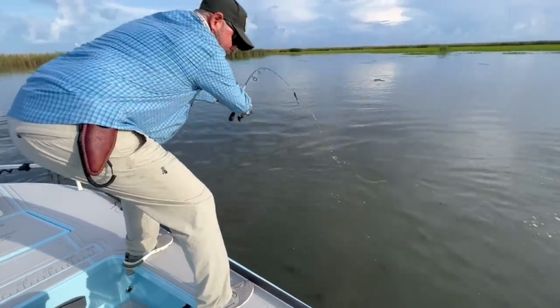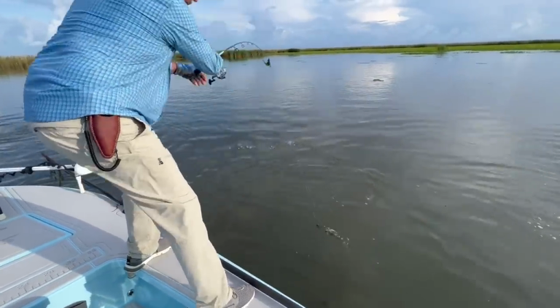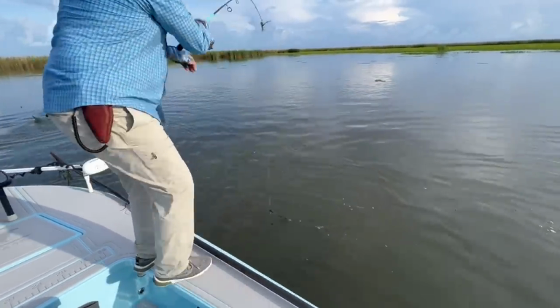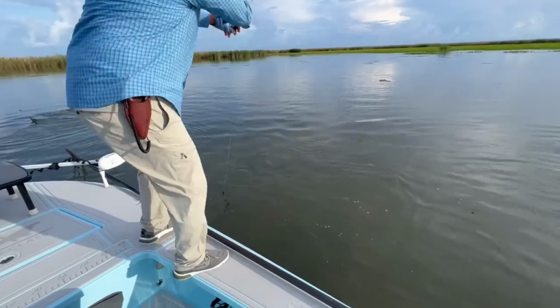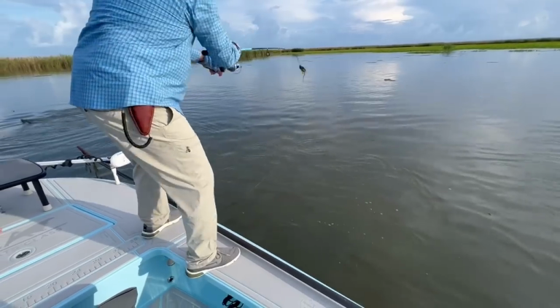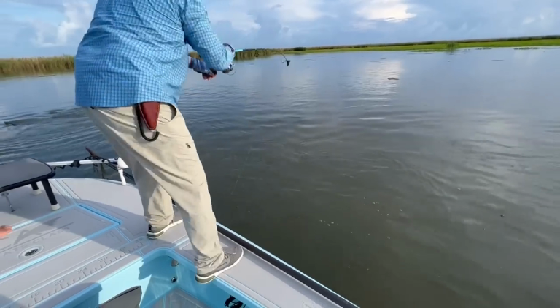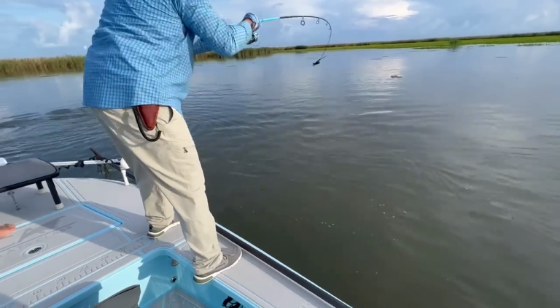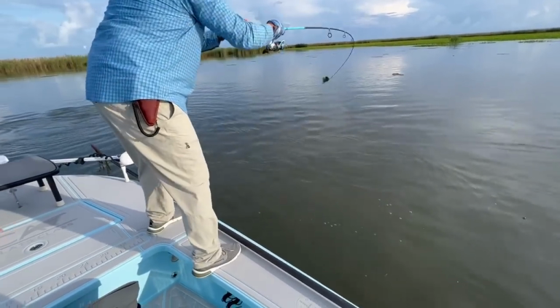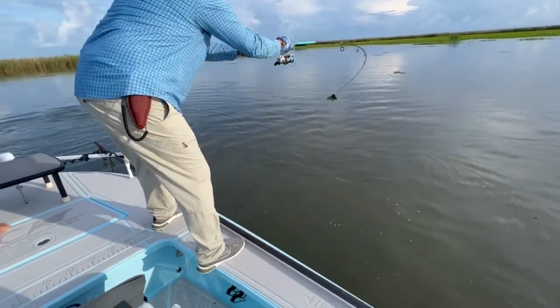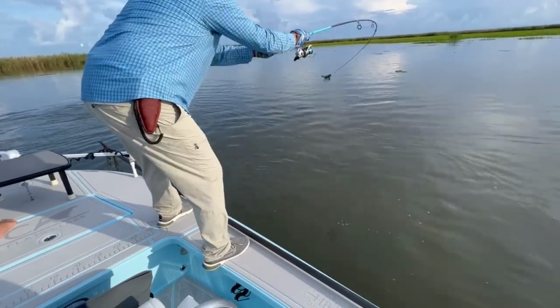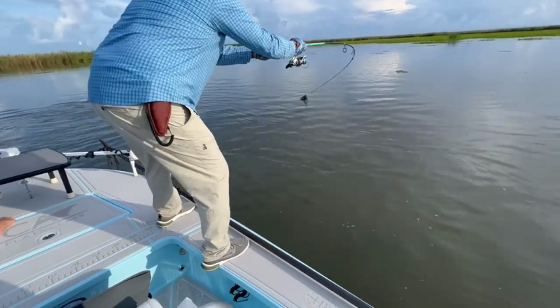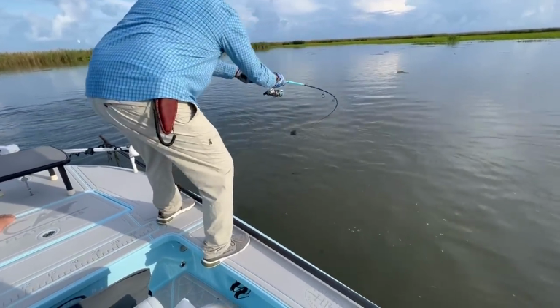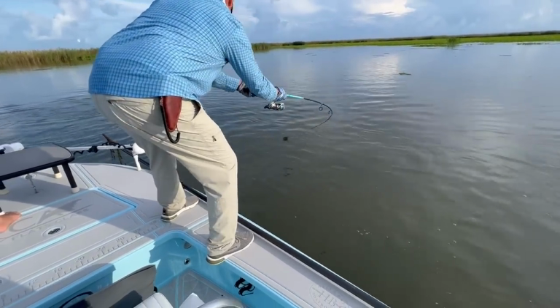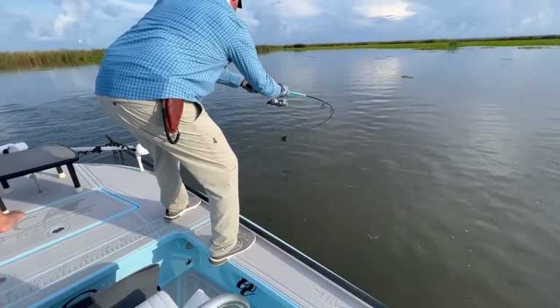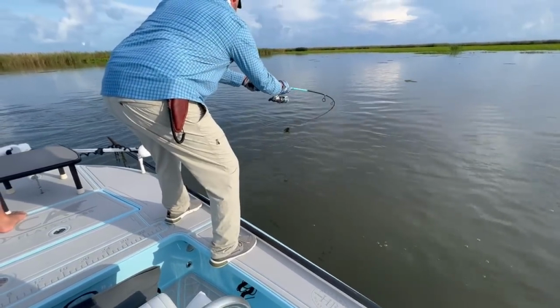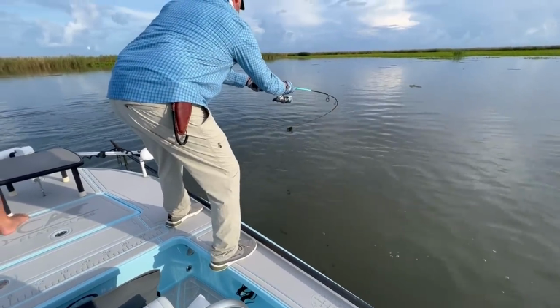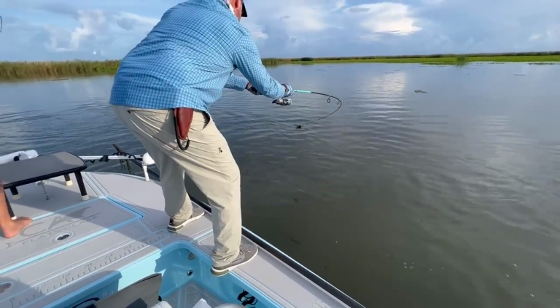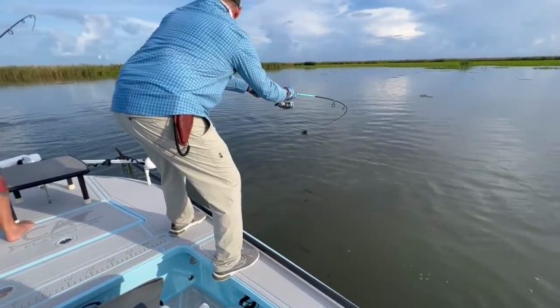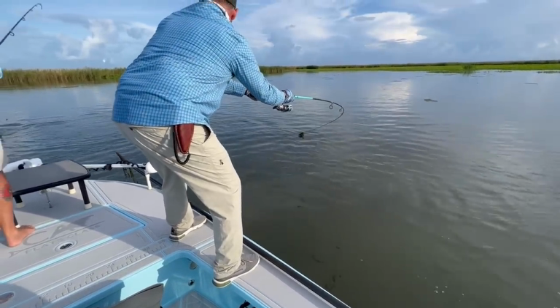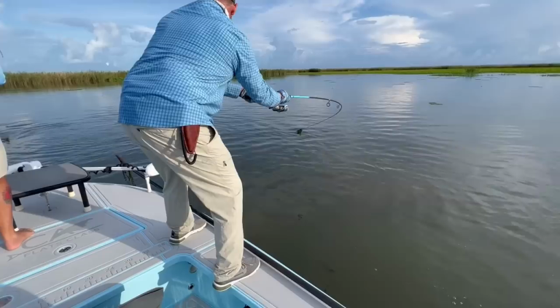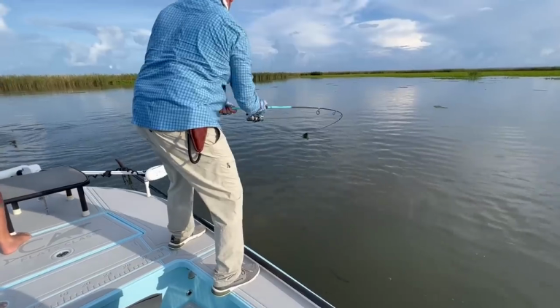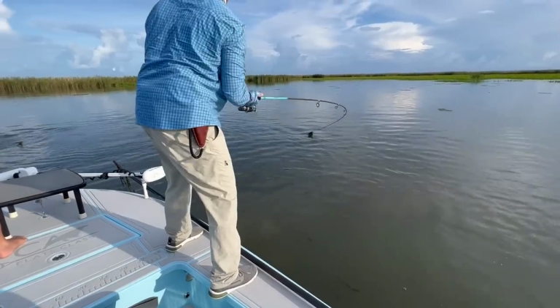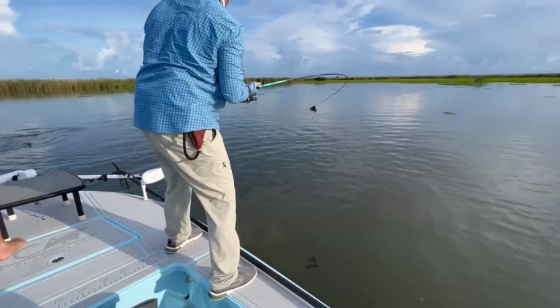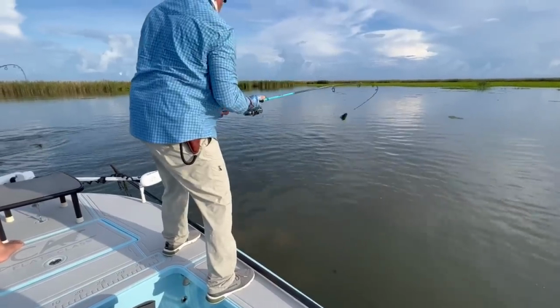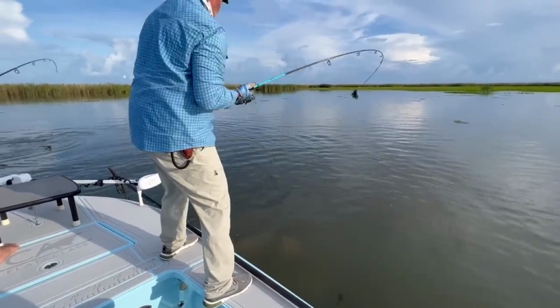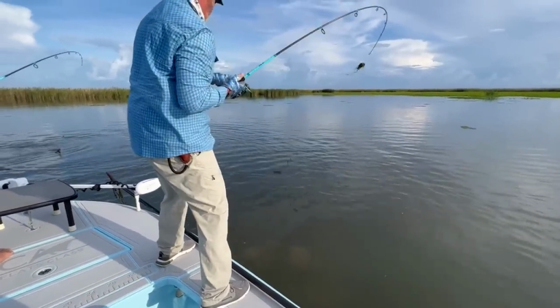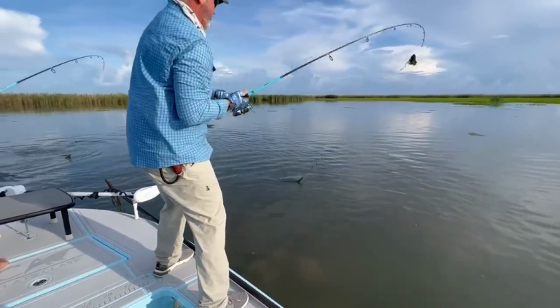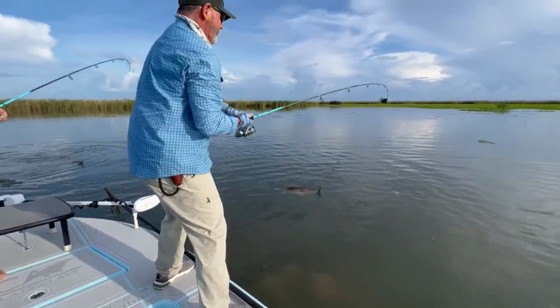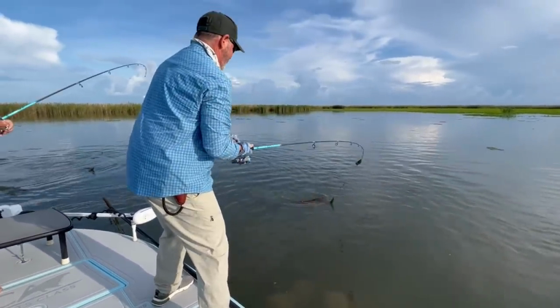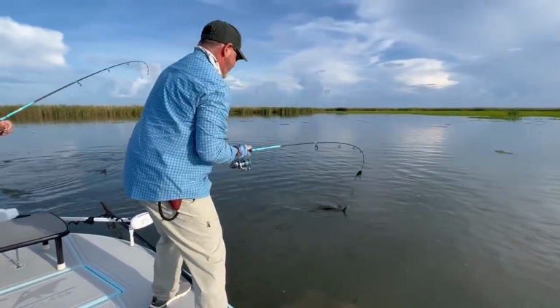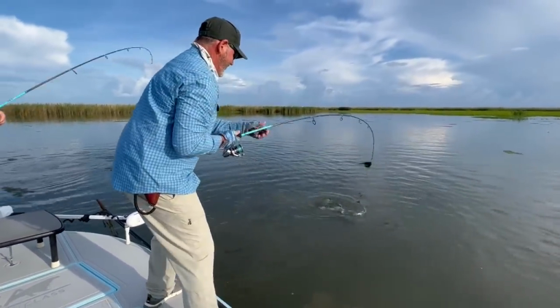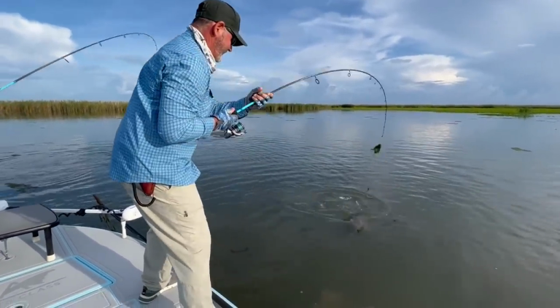He's got you in a bad position there. Reel down, reel down. Get close to the water. He won't let me reel. Holy crap. You okay? You going to be all right?